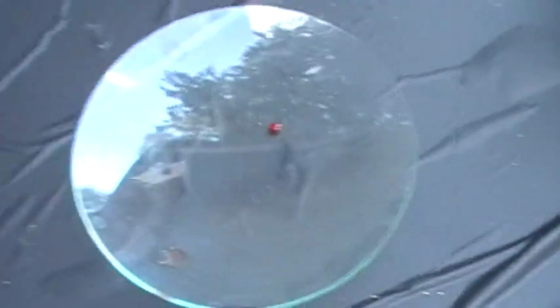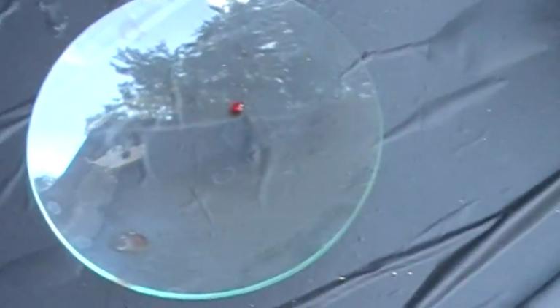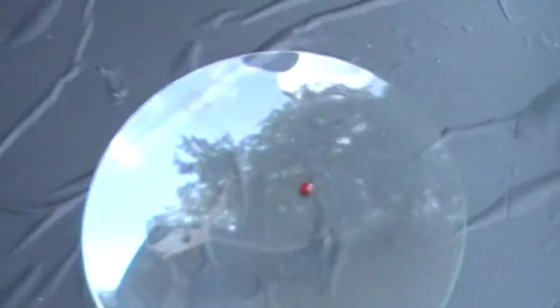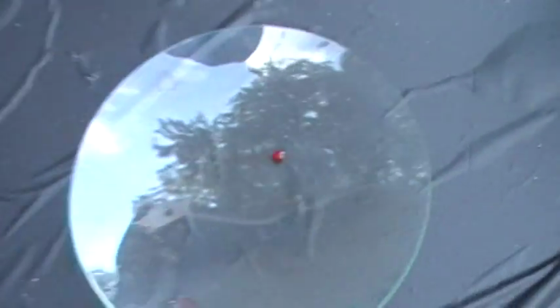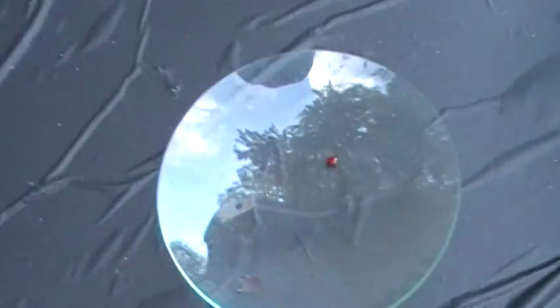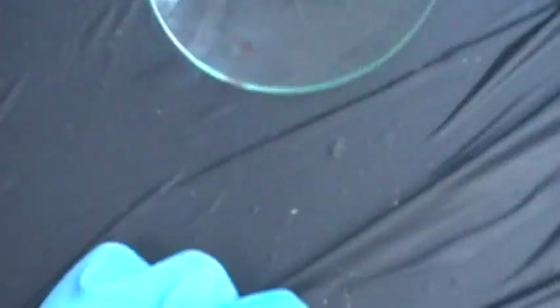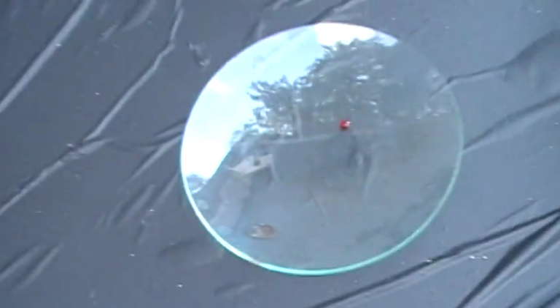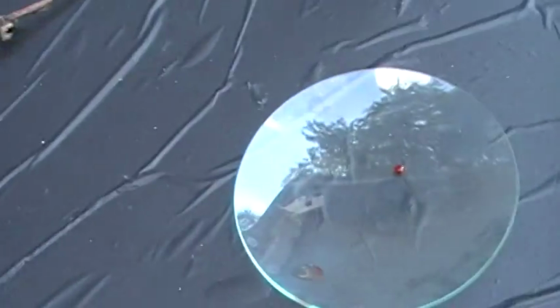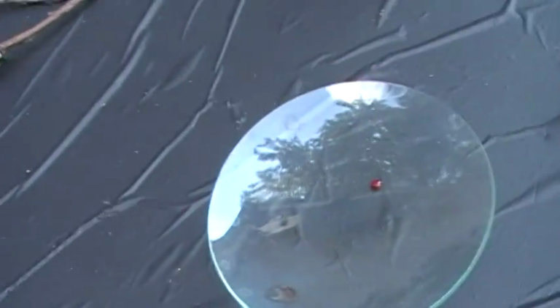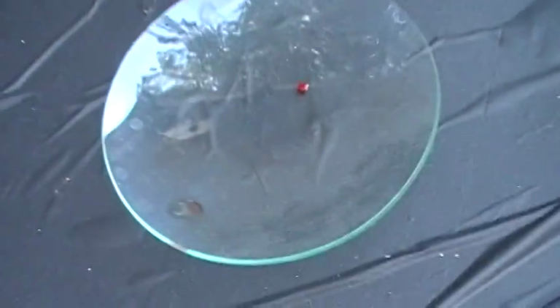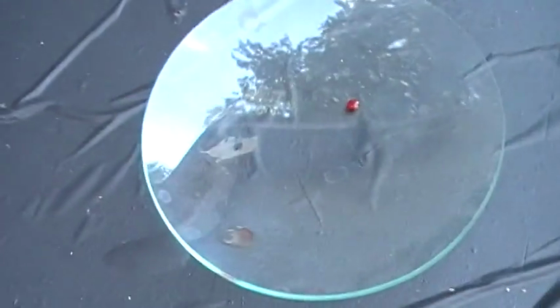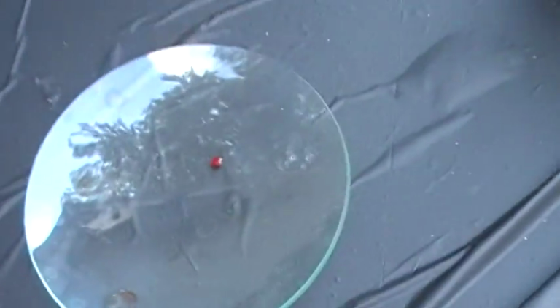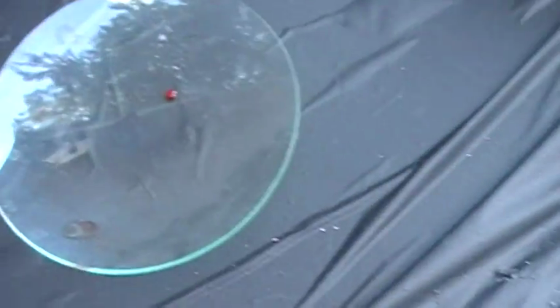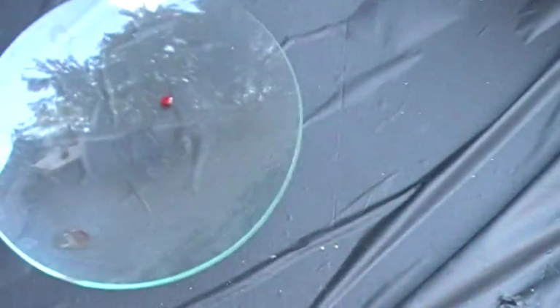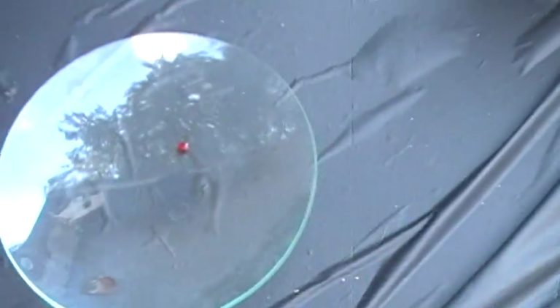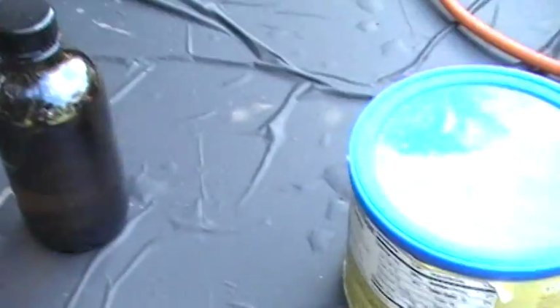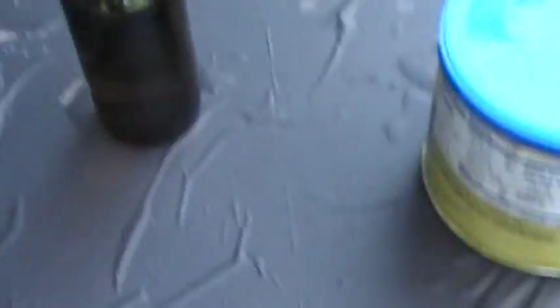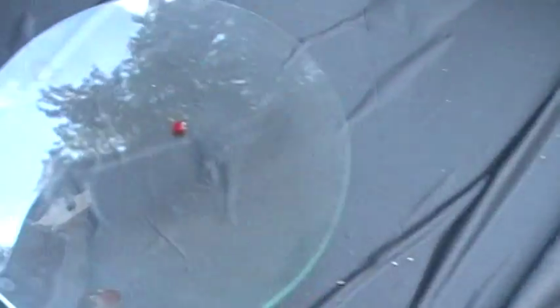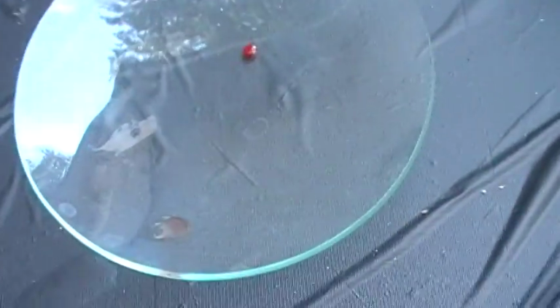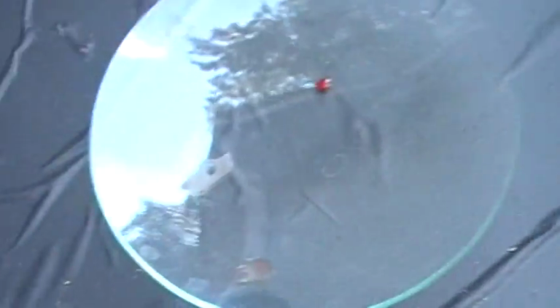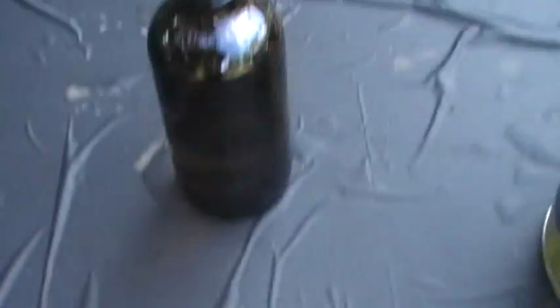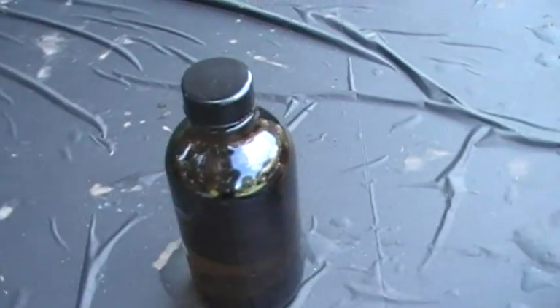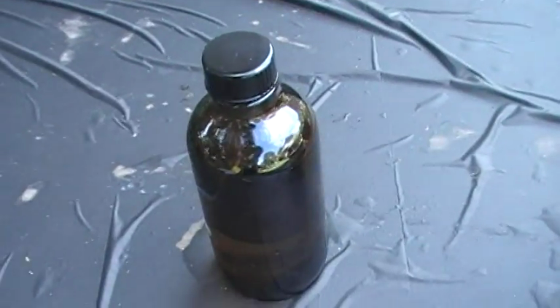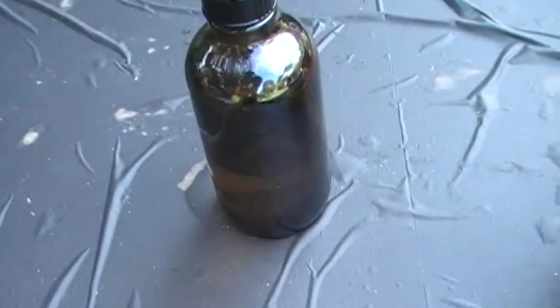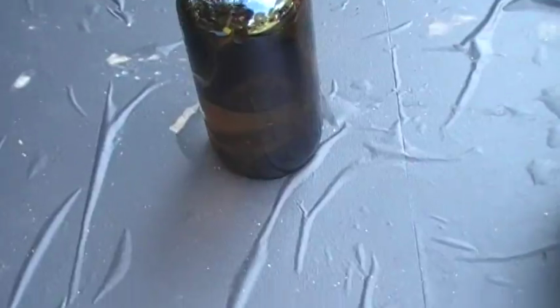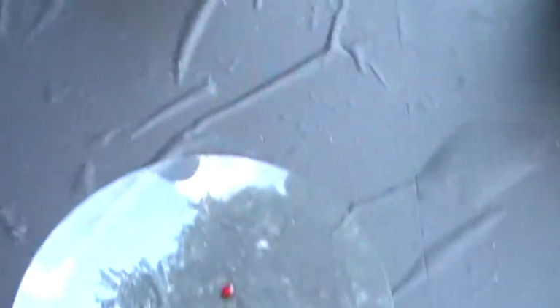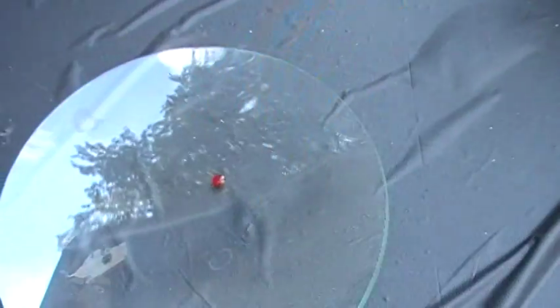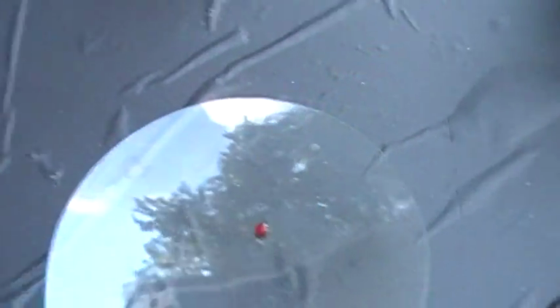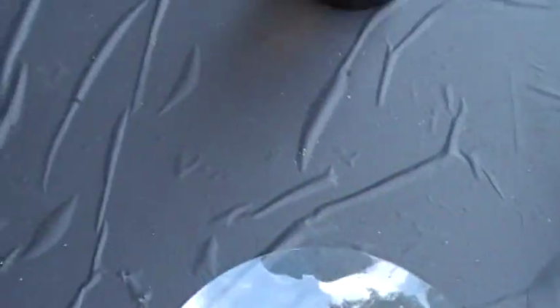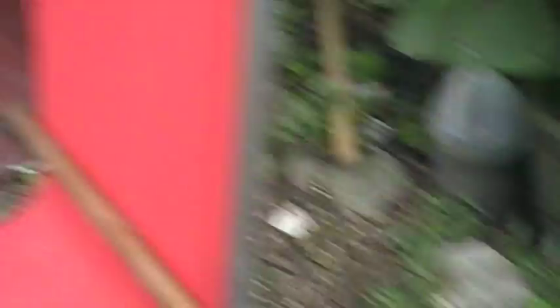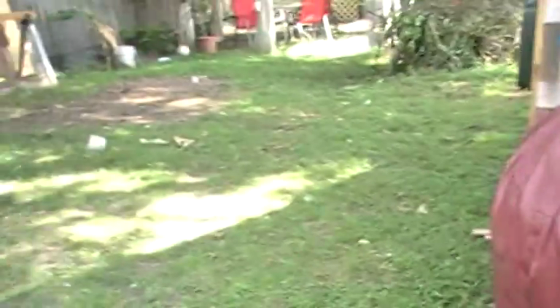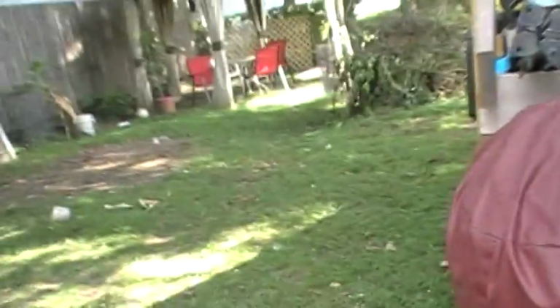Hello, this is Camrock37 again. Today I'm going to be showing you a blood reaction with 30% hydrogen peroxide, and then I'll show you how to make it outside.